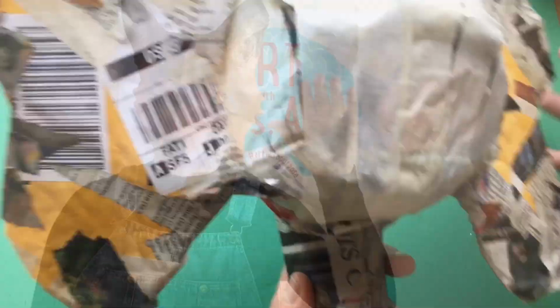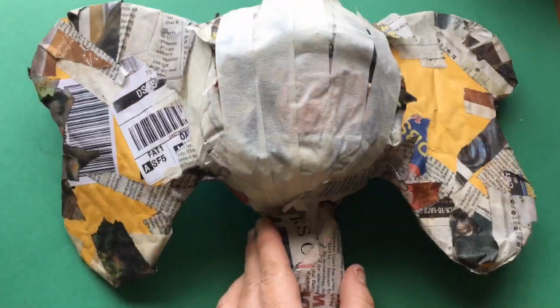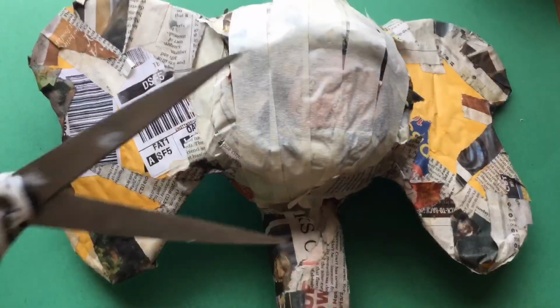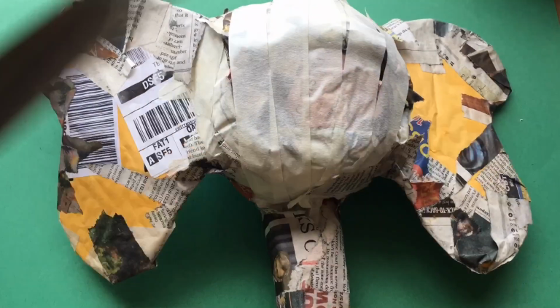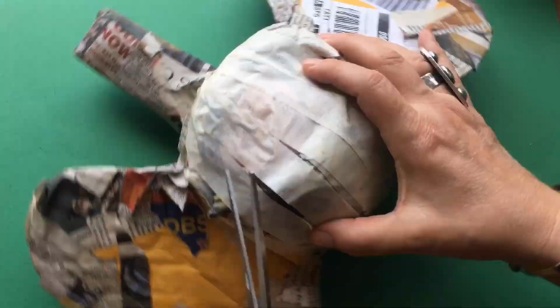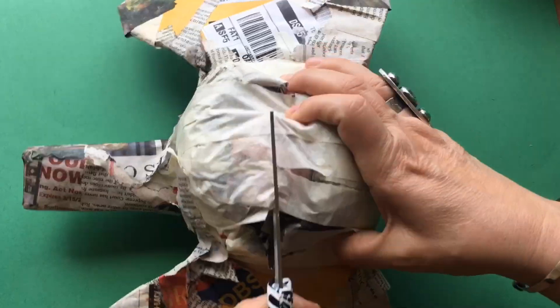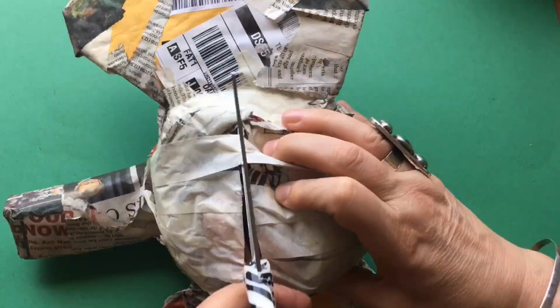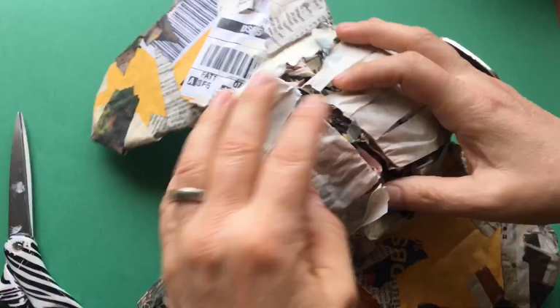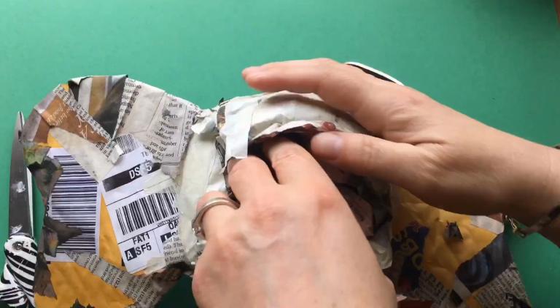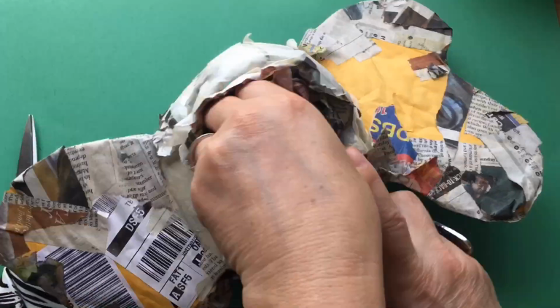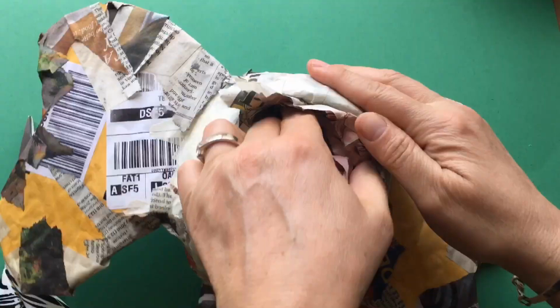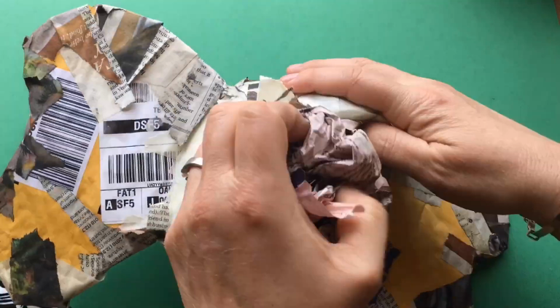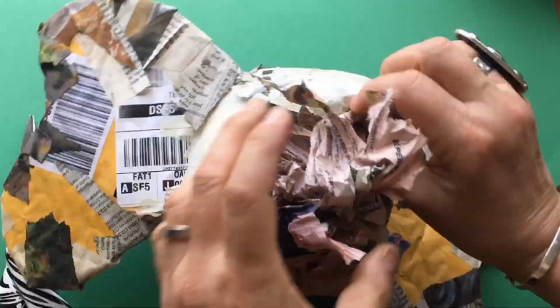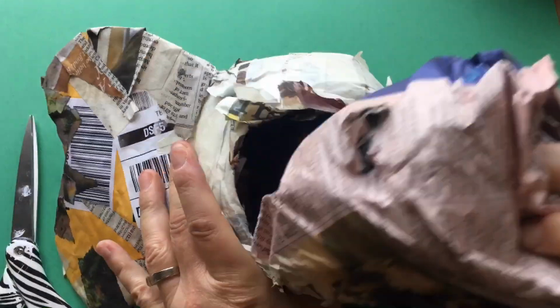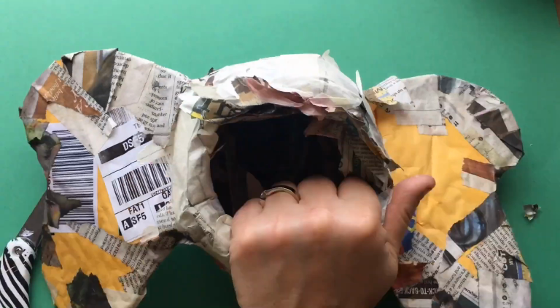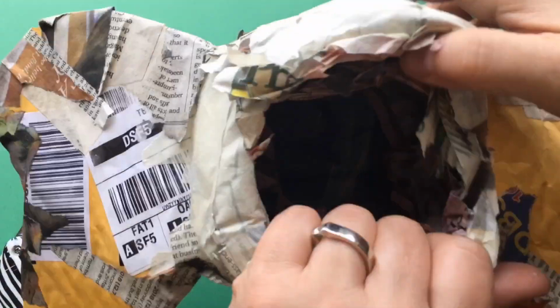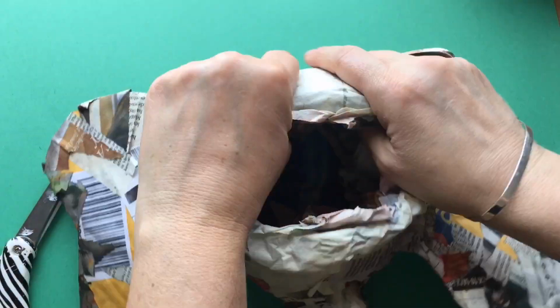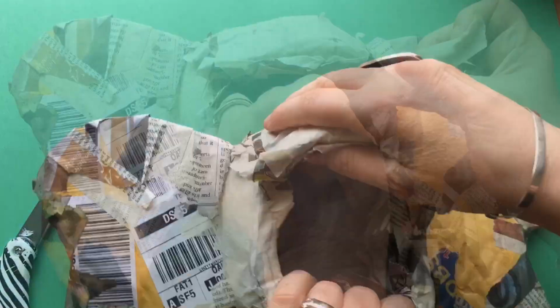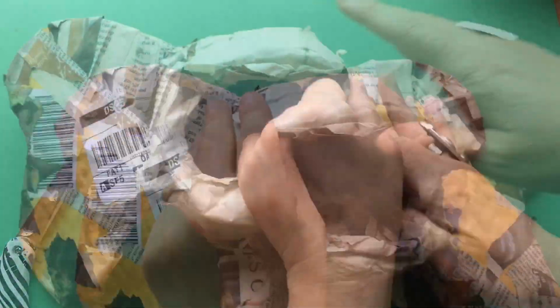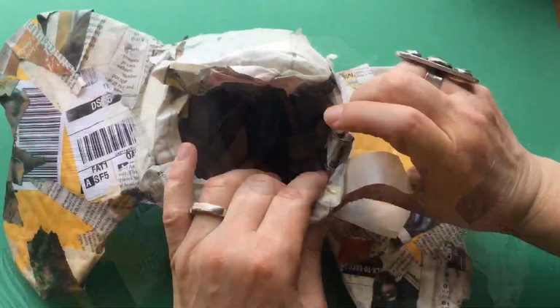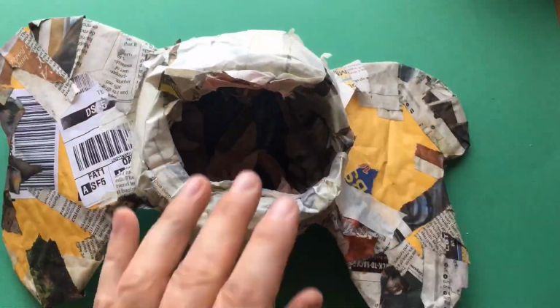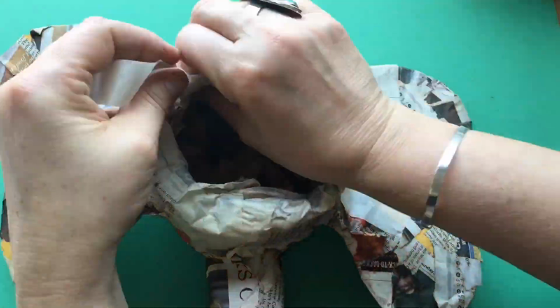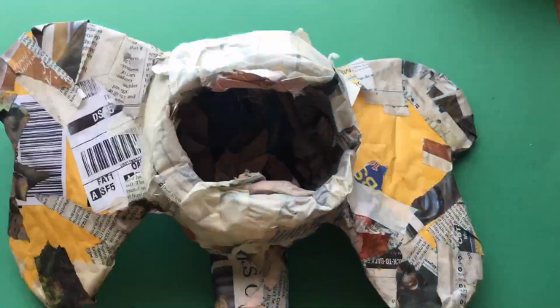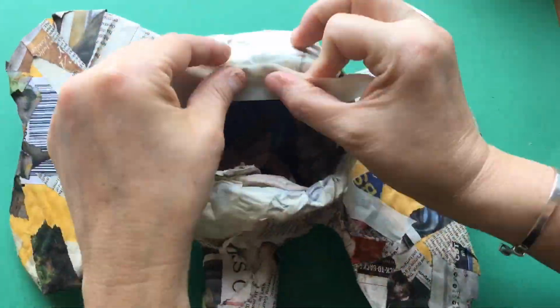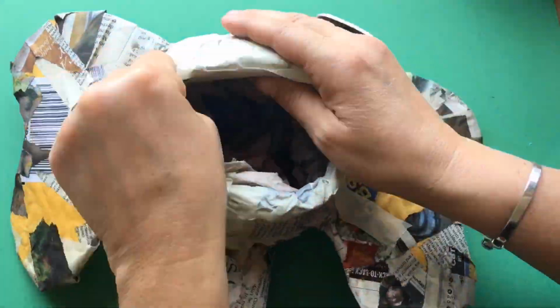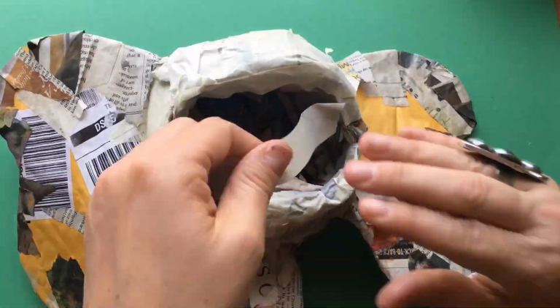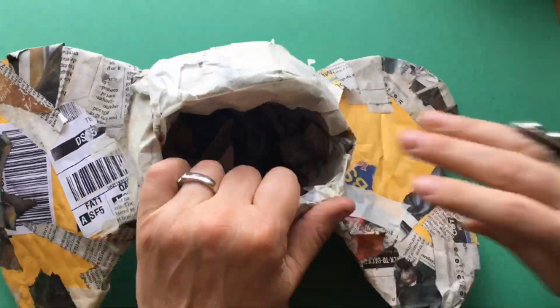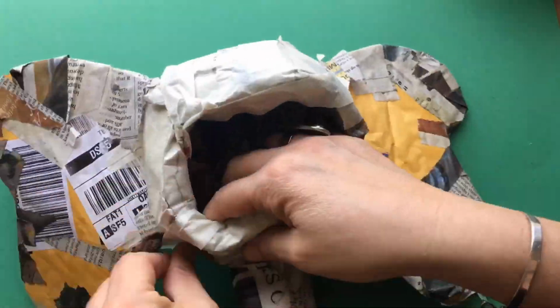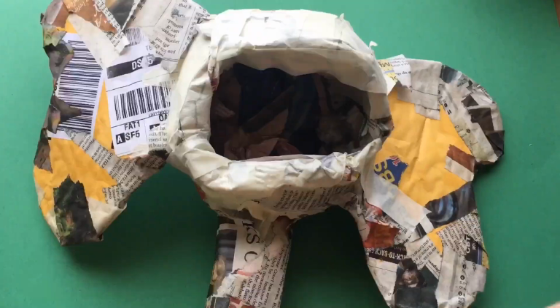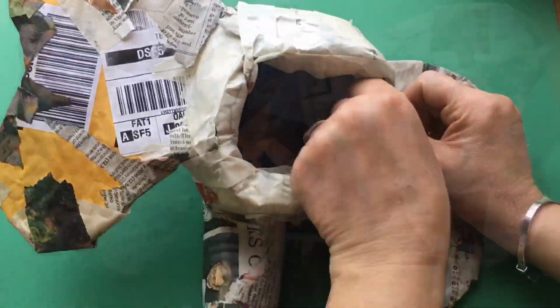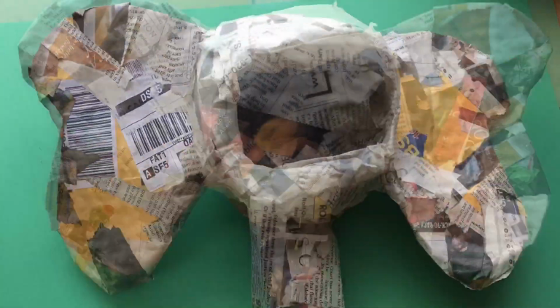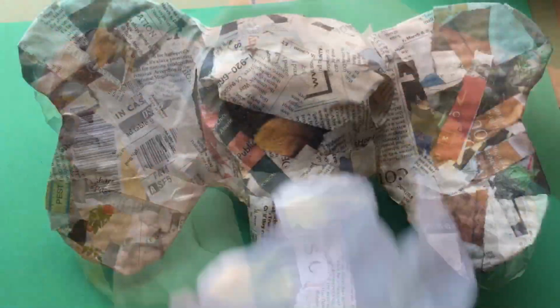We are going to cut the back side of our elephant and pull out that round piece of newspaper, folding over the edges and masking taping them down.